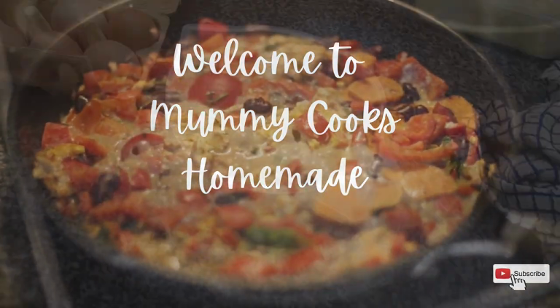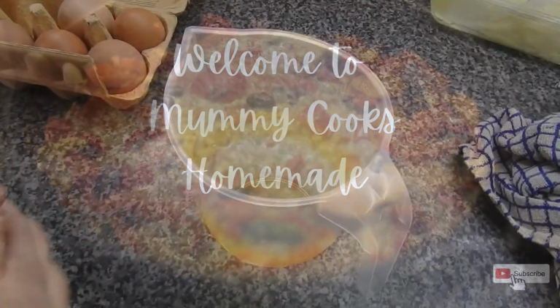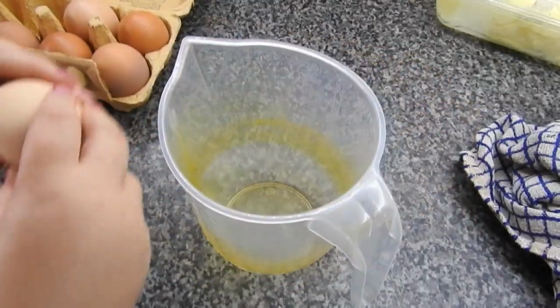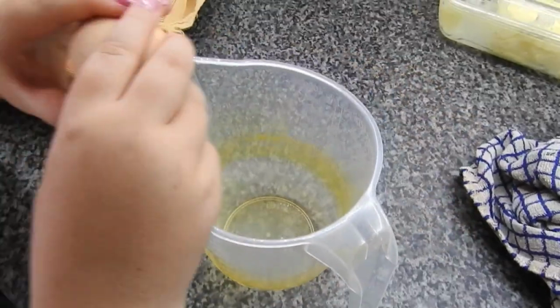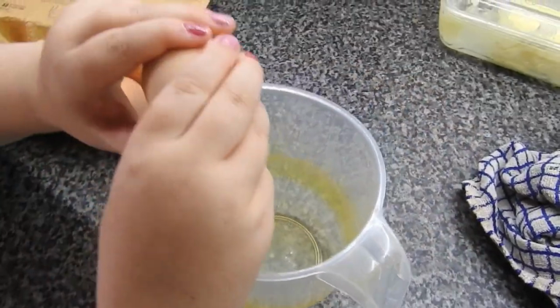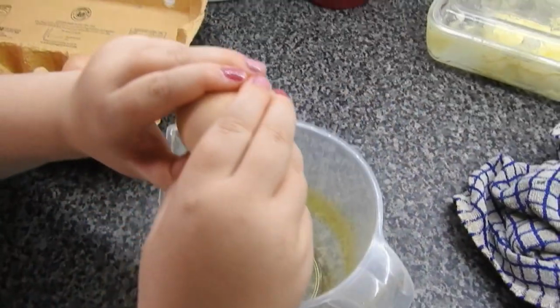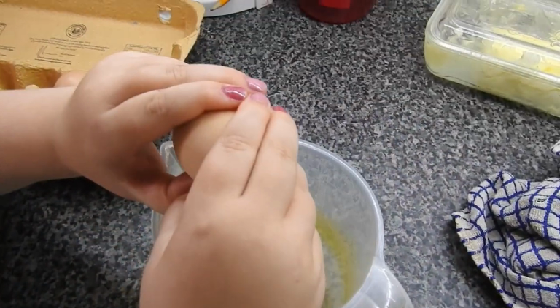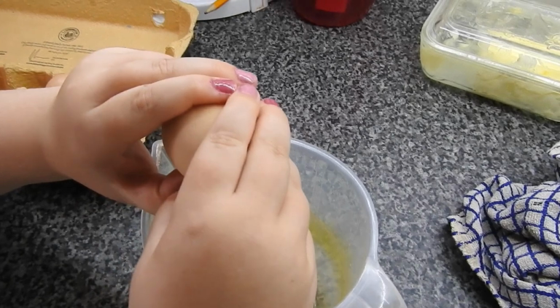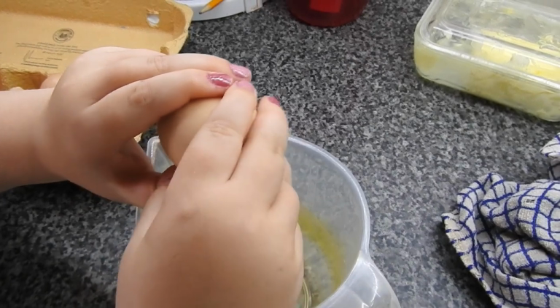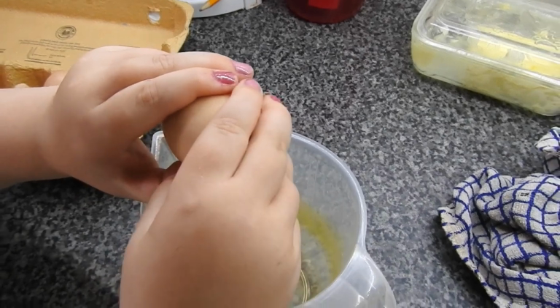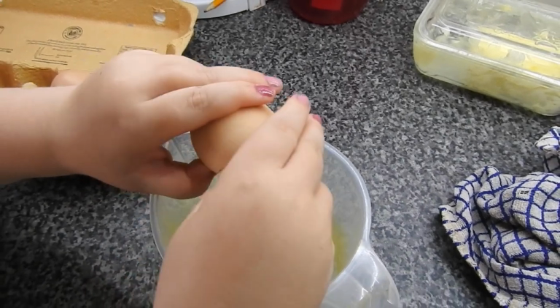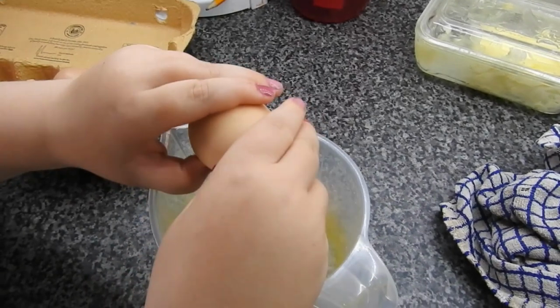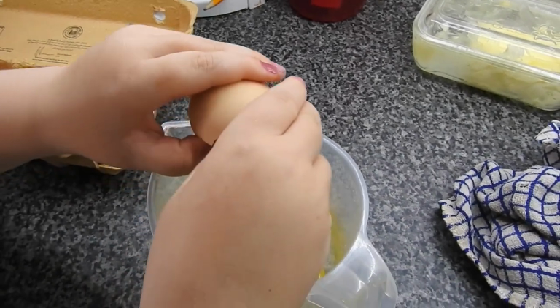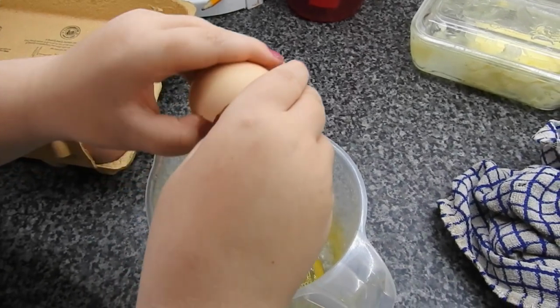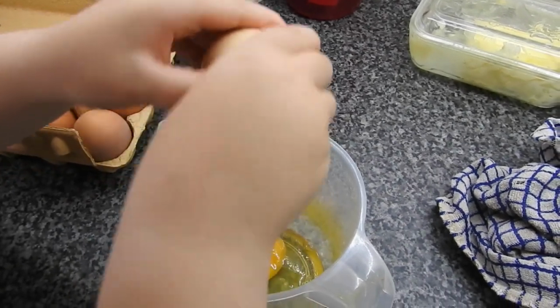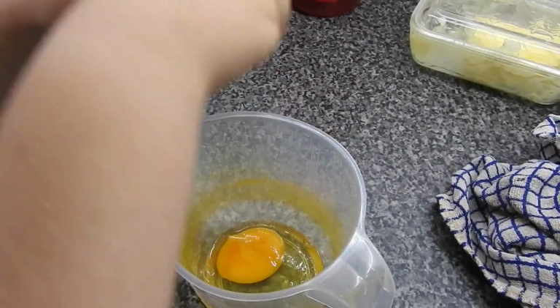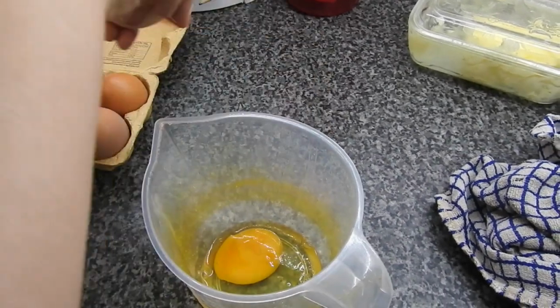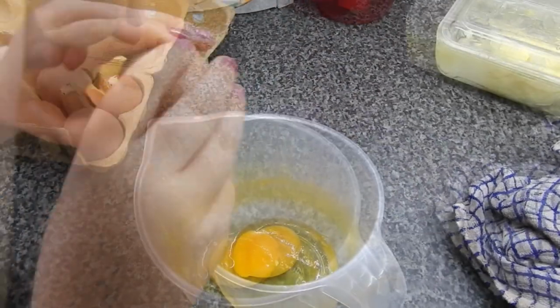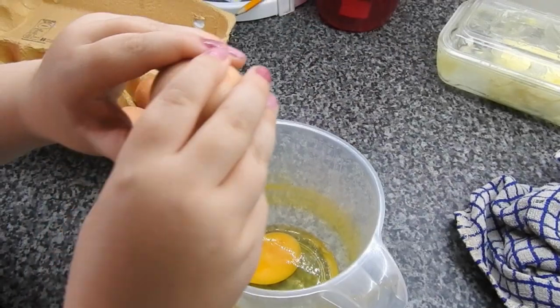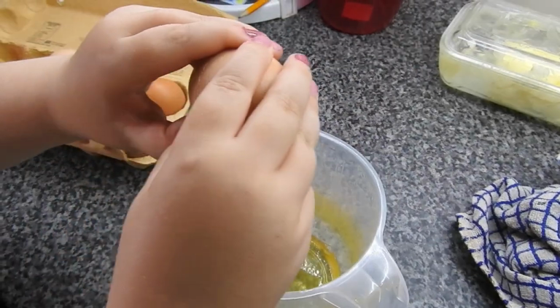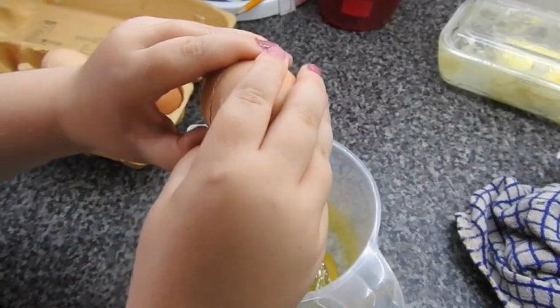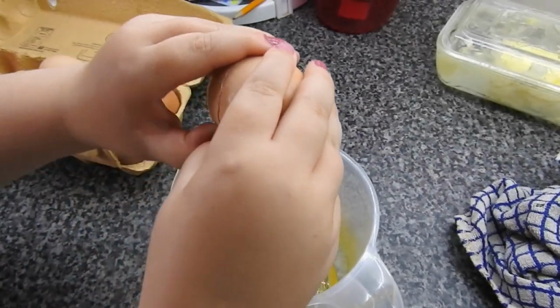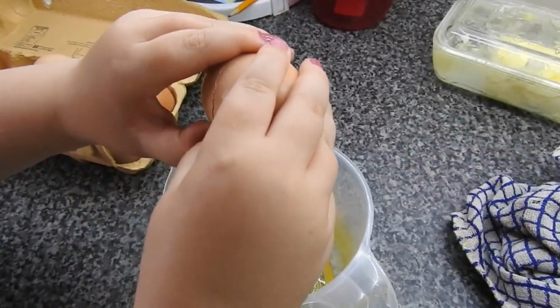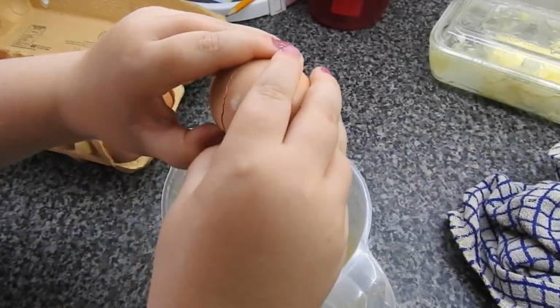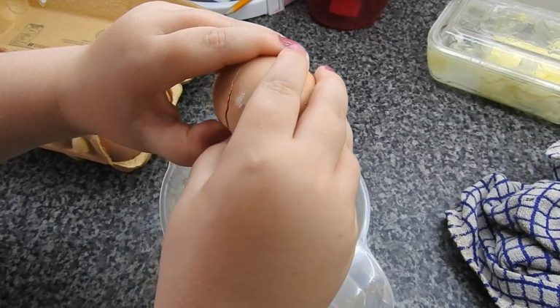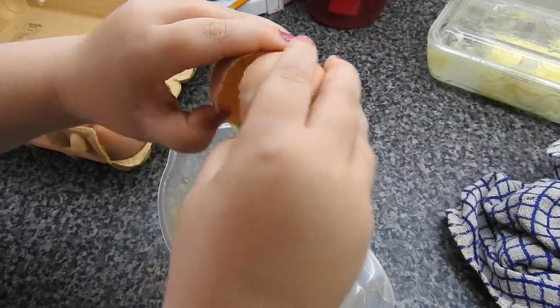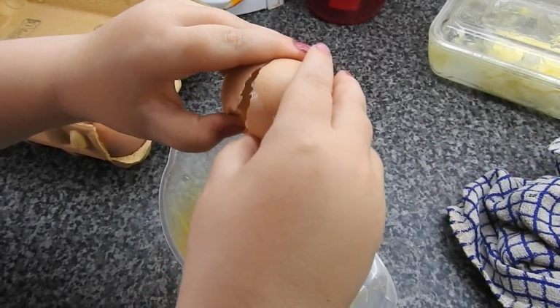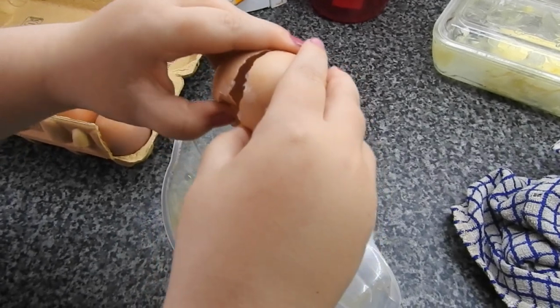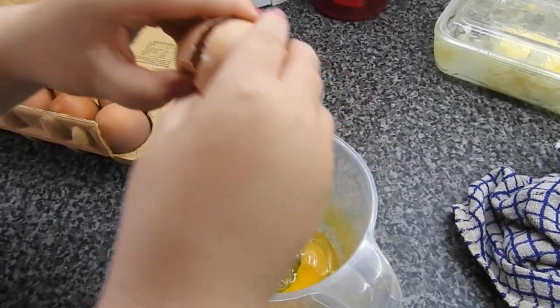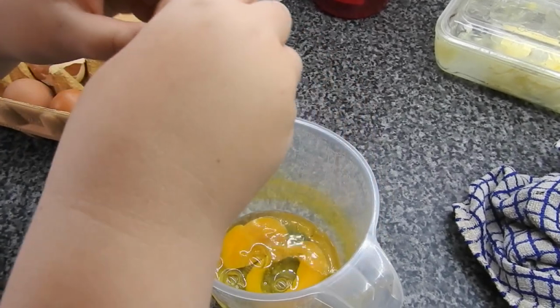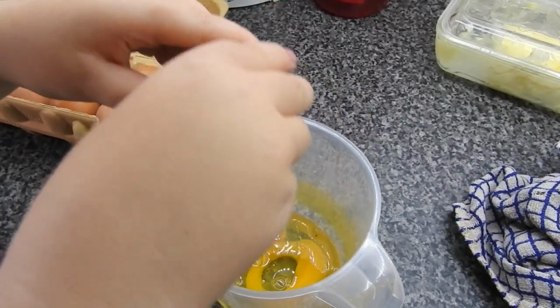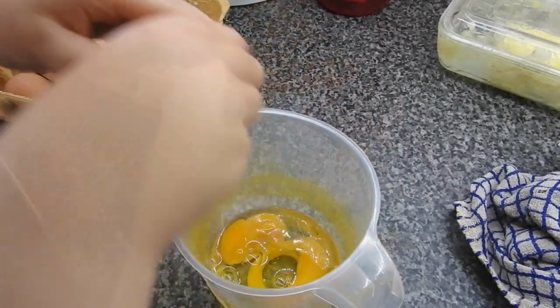Hey guys, welcome back to Mommy Cooks Homemade. This is a day in the life of my kitchen, with a little bit added from when the kids went out with the dad.